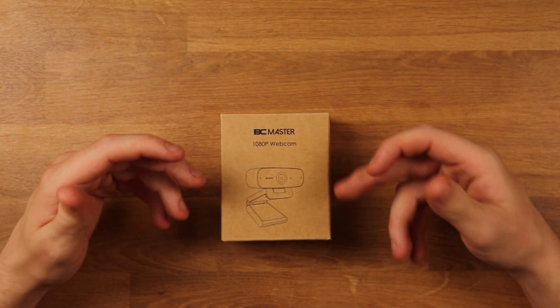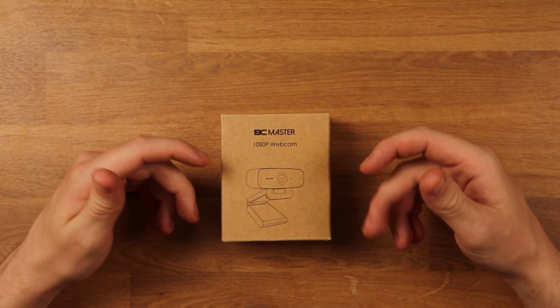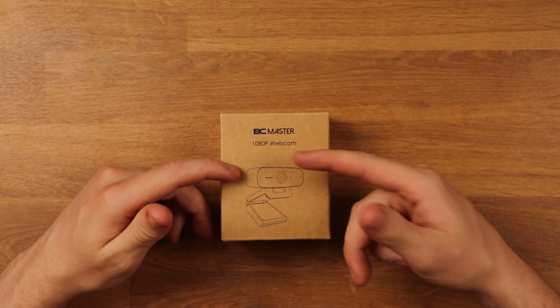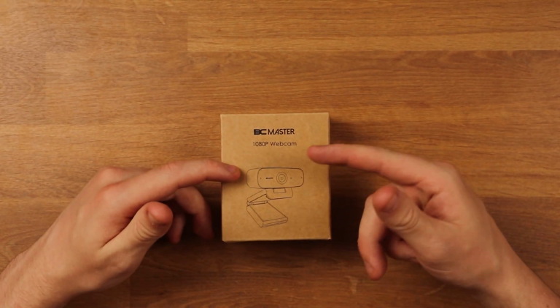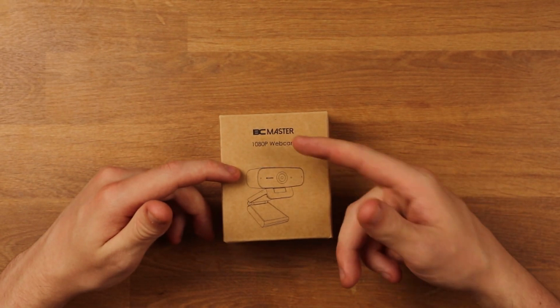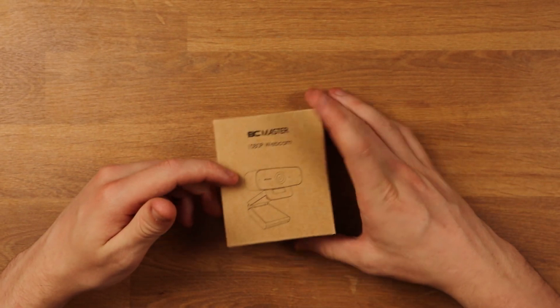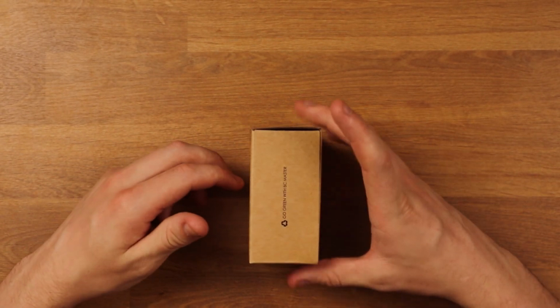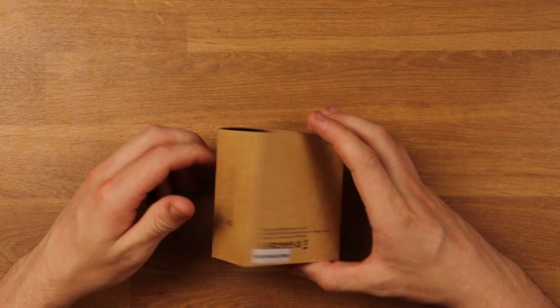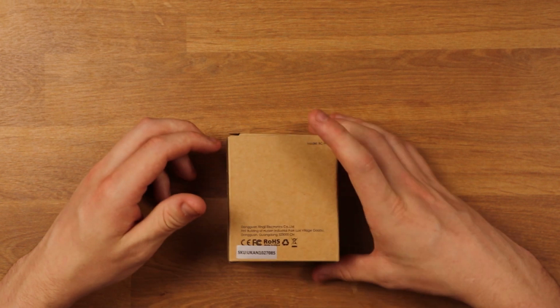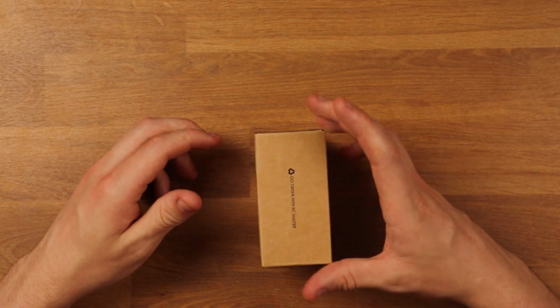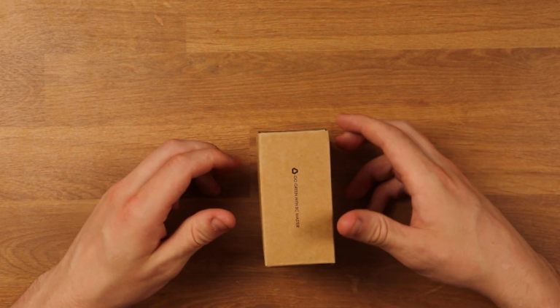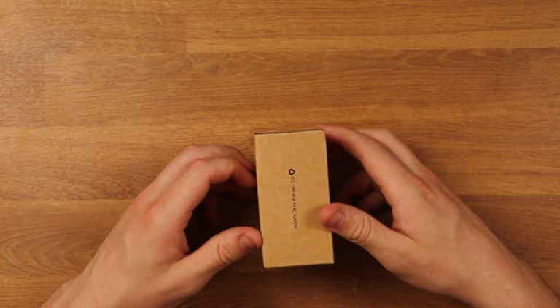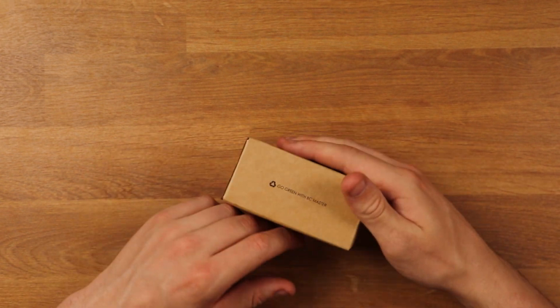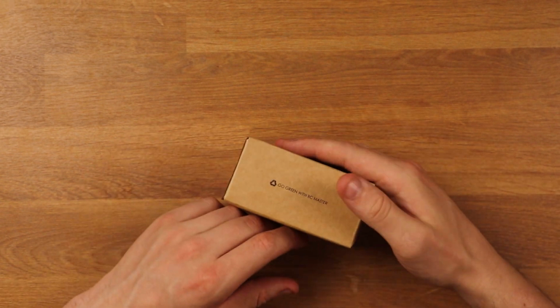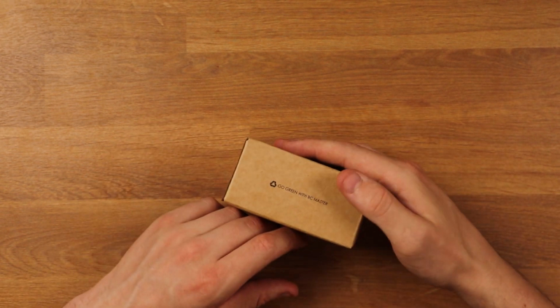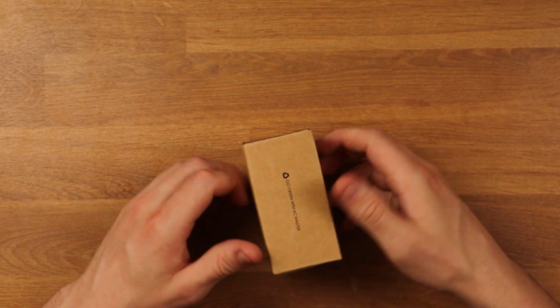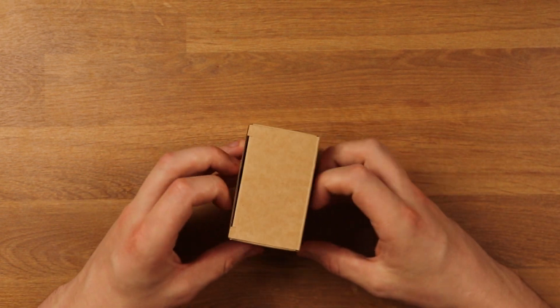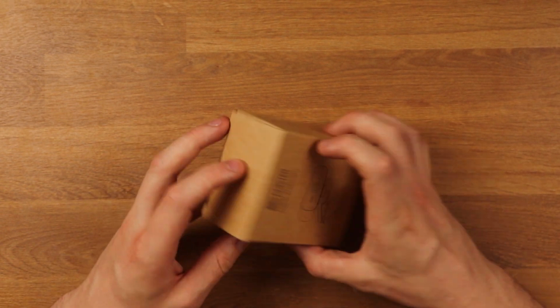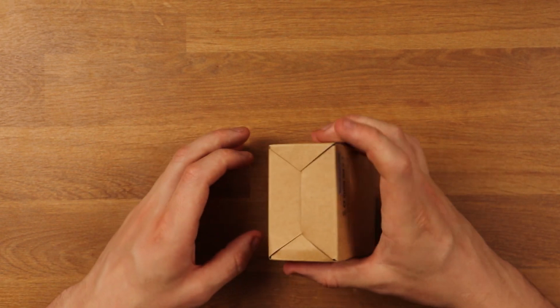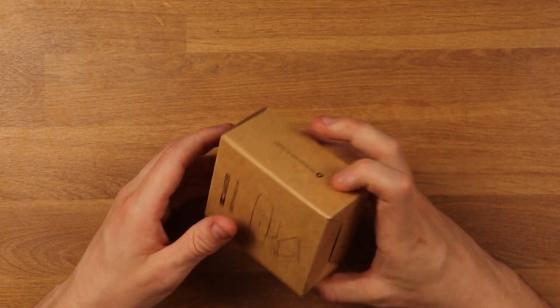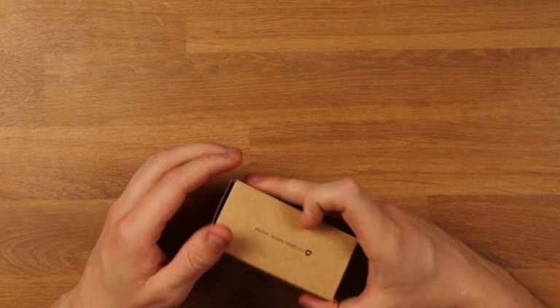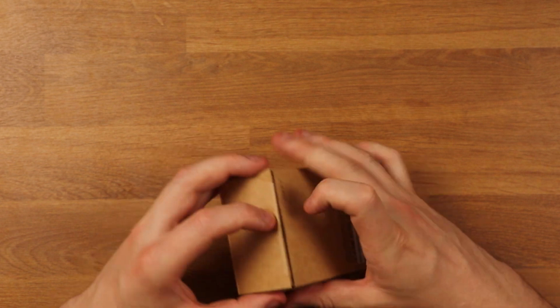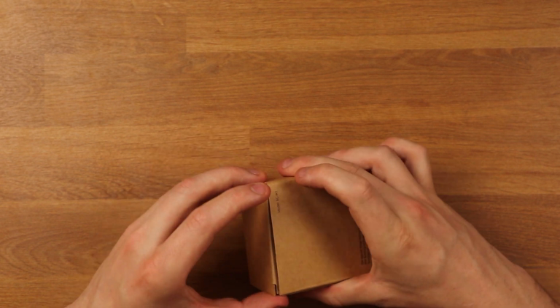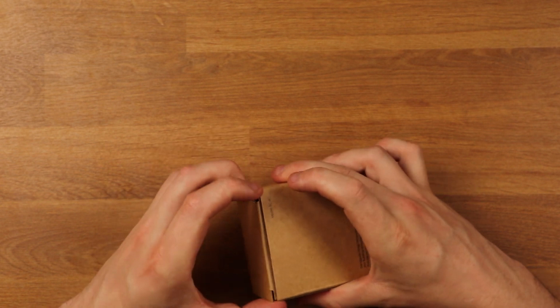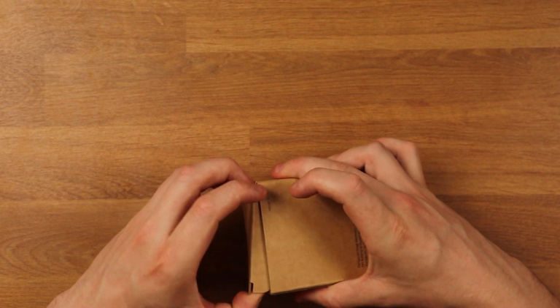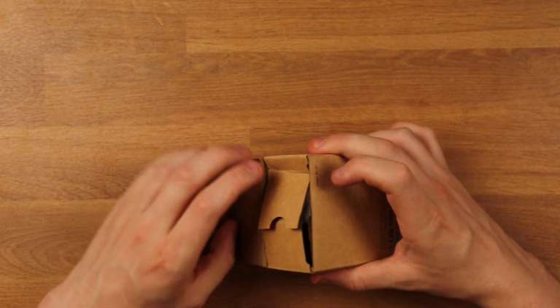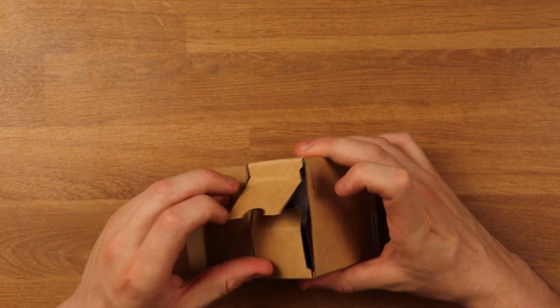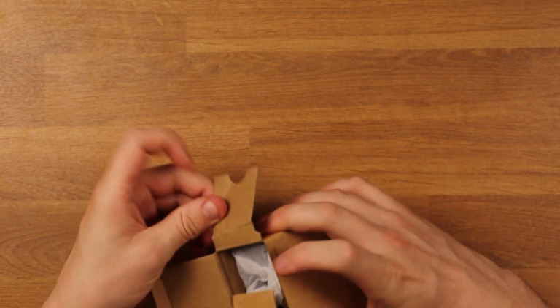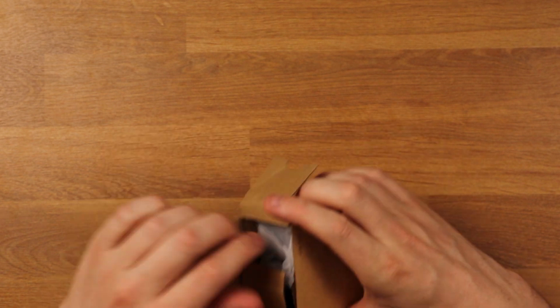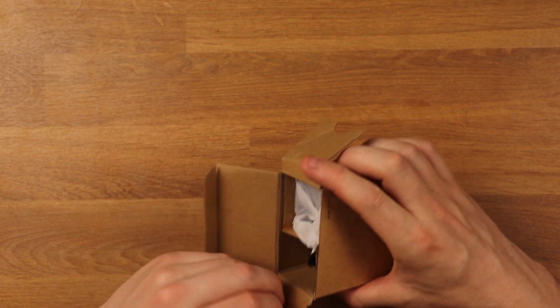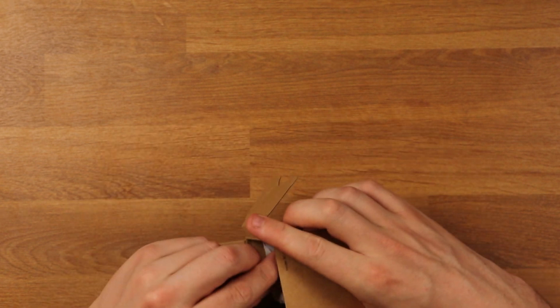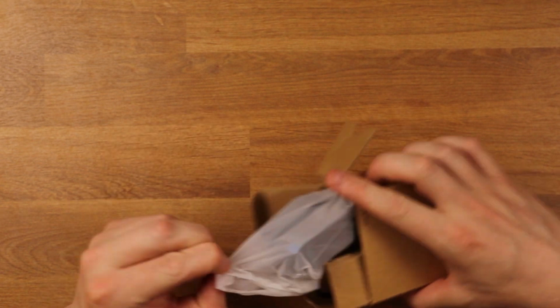So here we have it guys — the 1080p webcam from BC Master. Nothing much really going on the box, a little bit about 'go green with BC Master,' and that's pretty much all we get. So let's take a look in the box and see what we're dealing with.